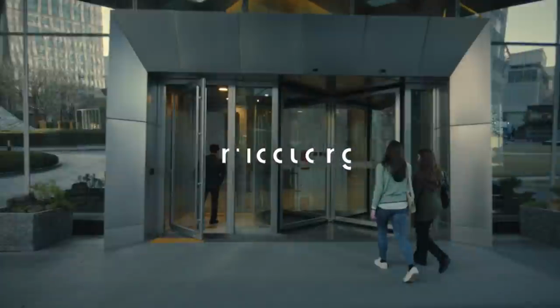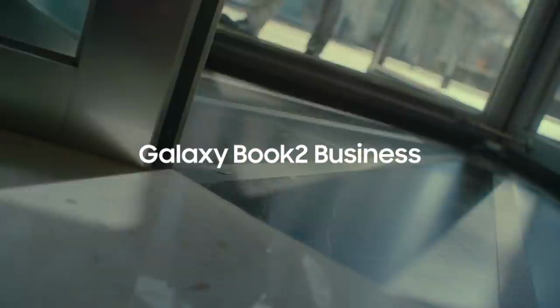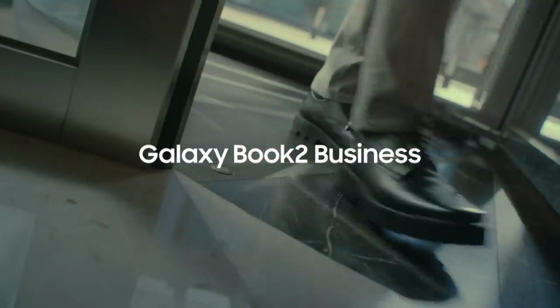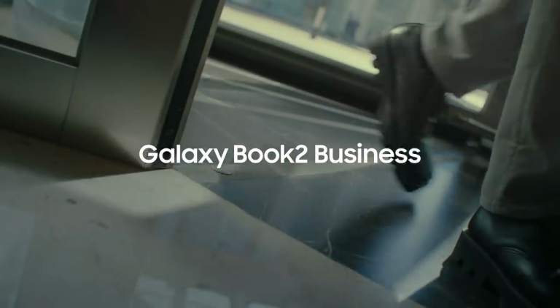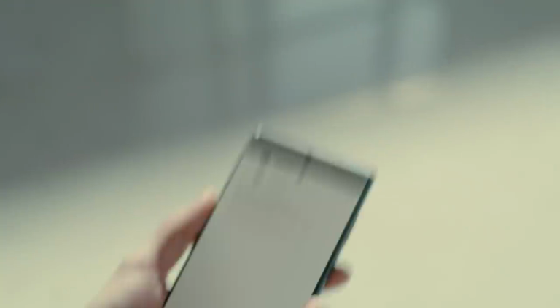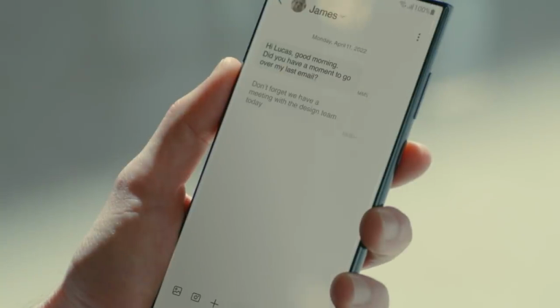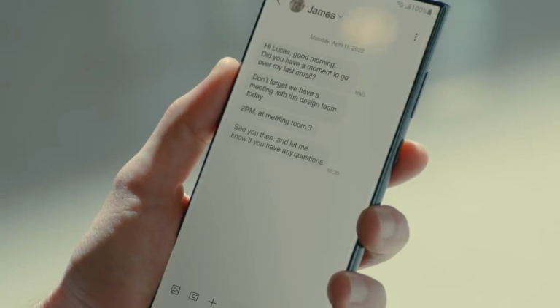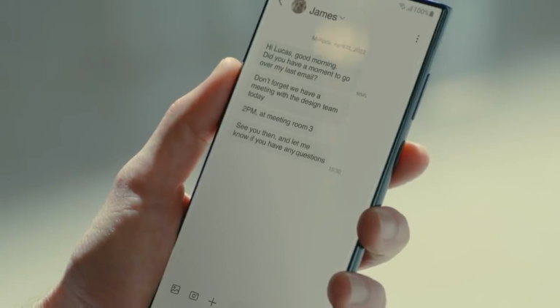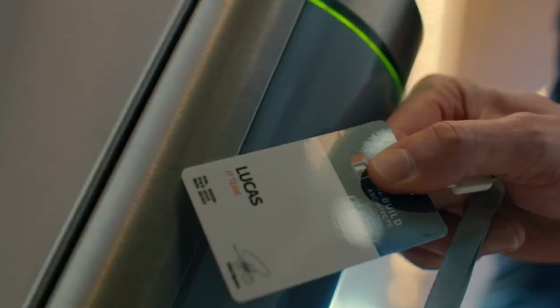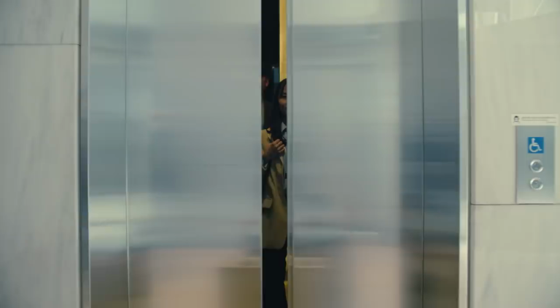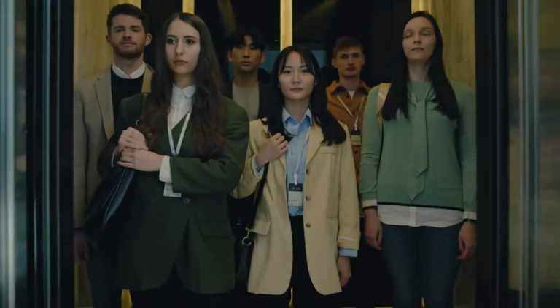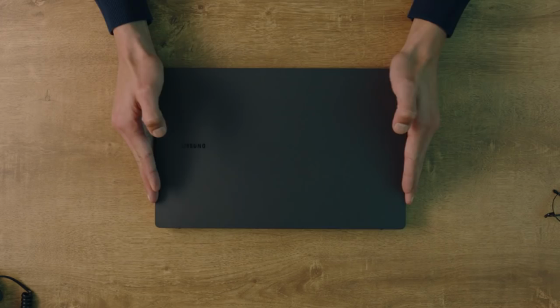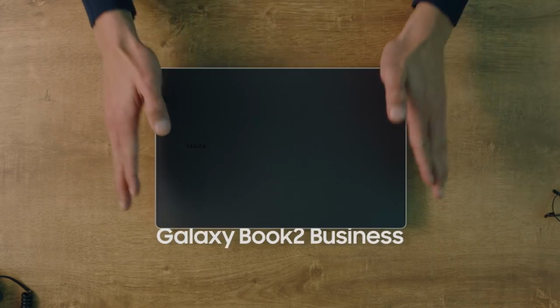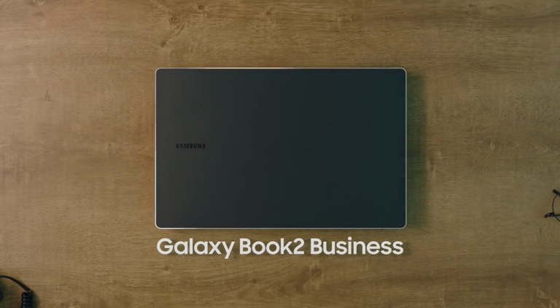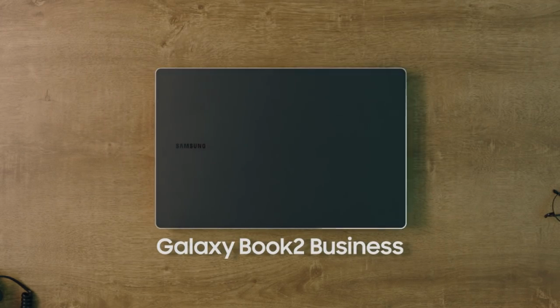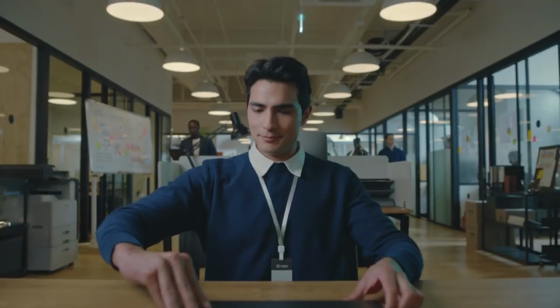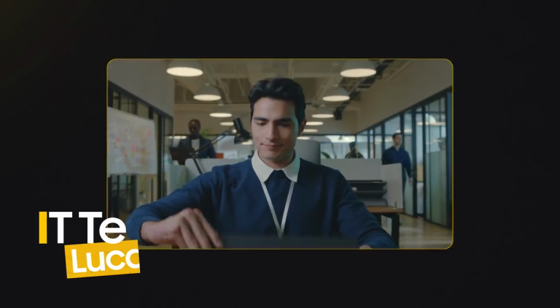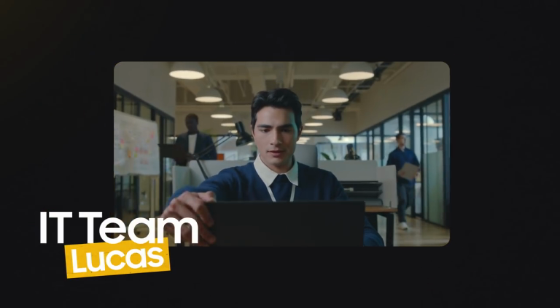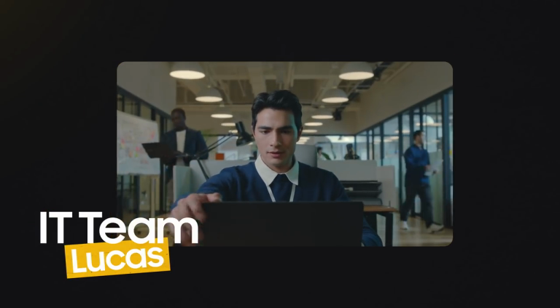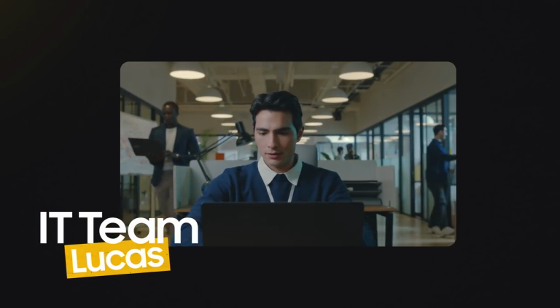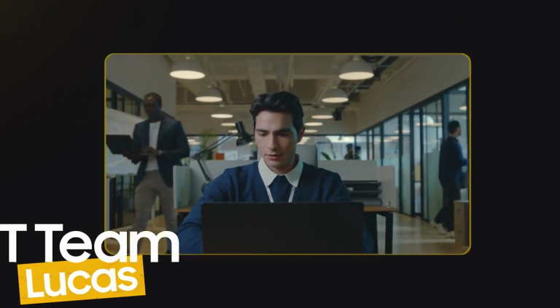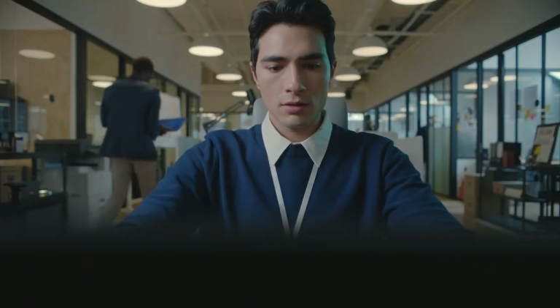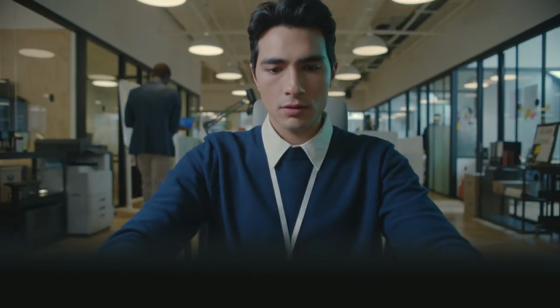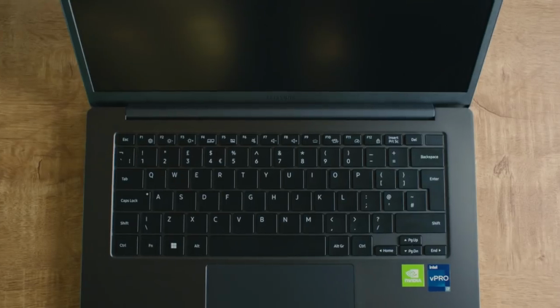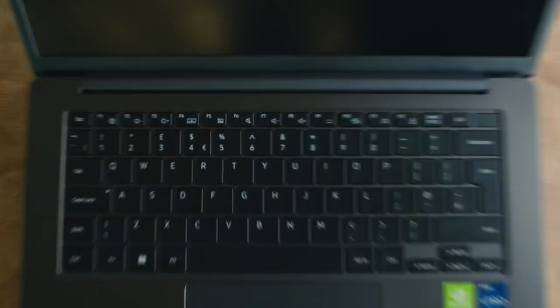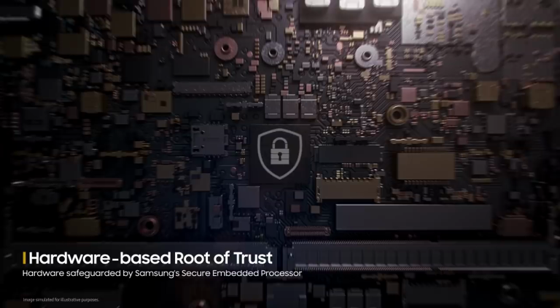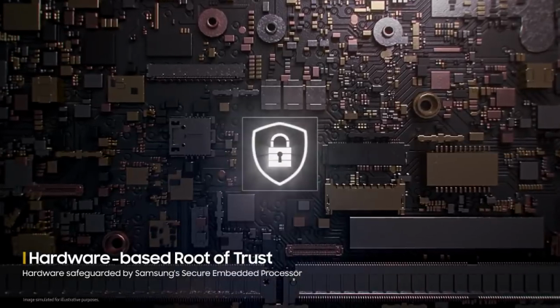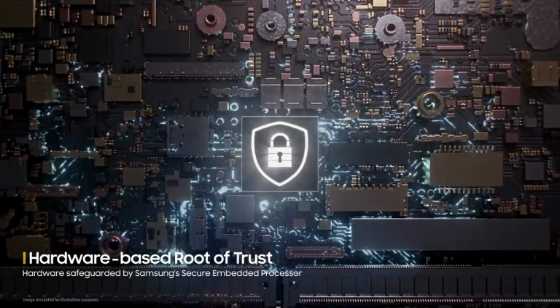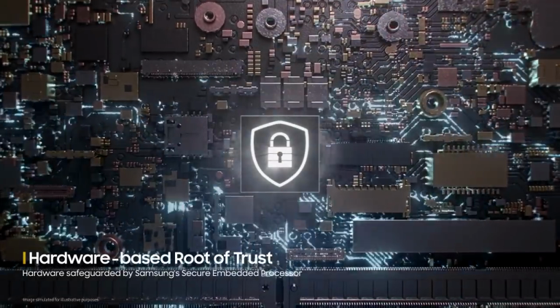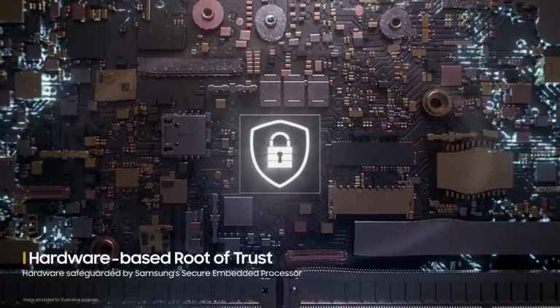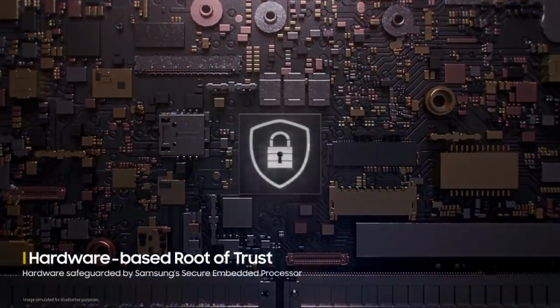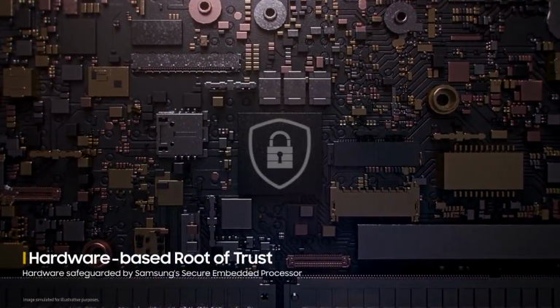Introducing Galaxy Book 2 Business. Work in the office is never that simple. But Galaxy Book 2 Business empowers every user with advanced security, strengthened by Samsung's Secure Embedded Processor.